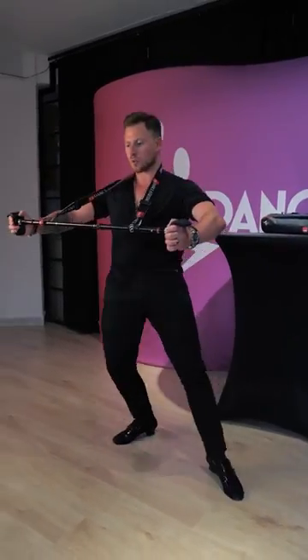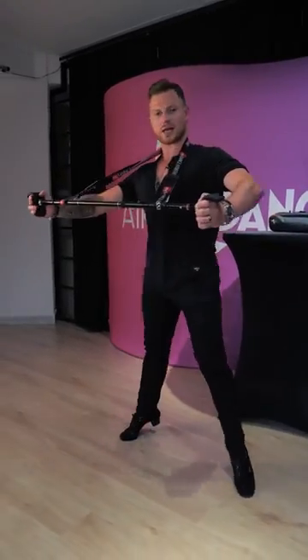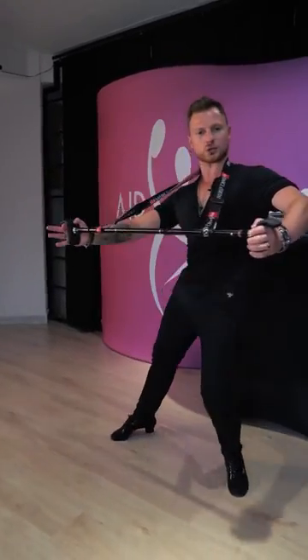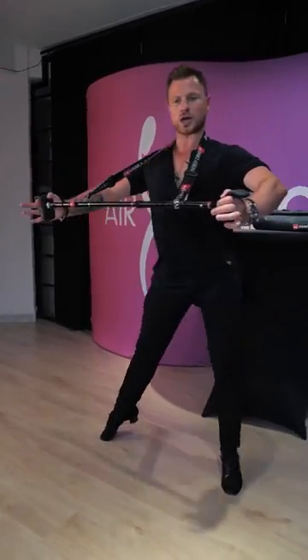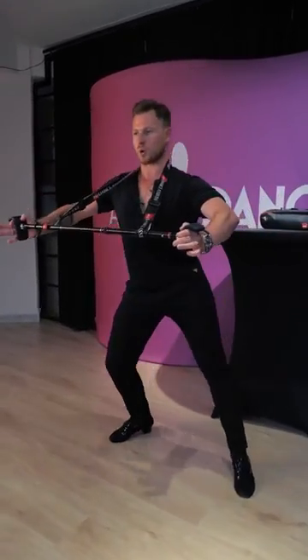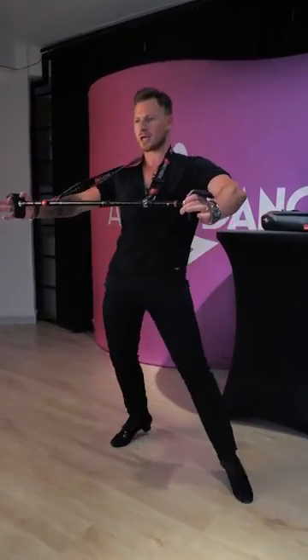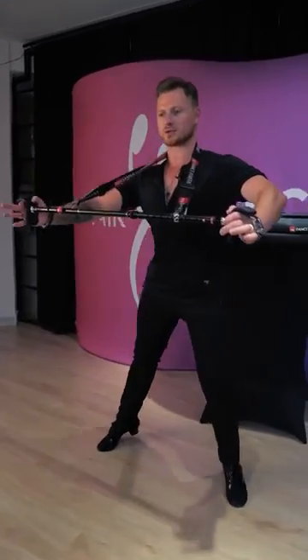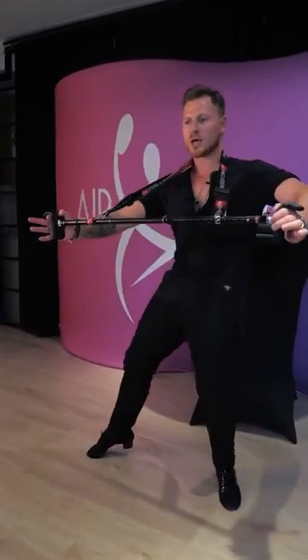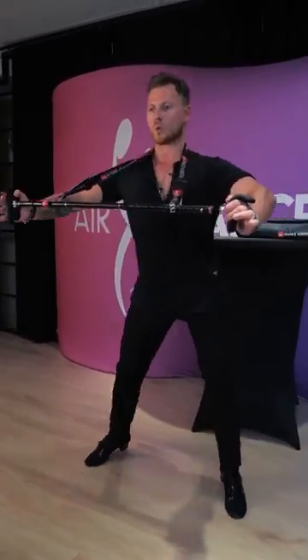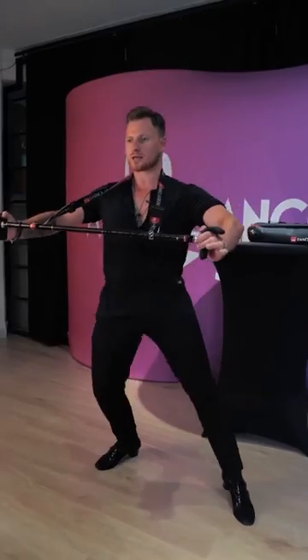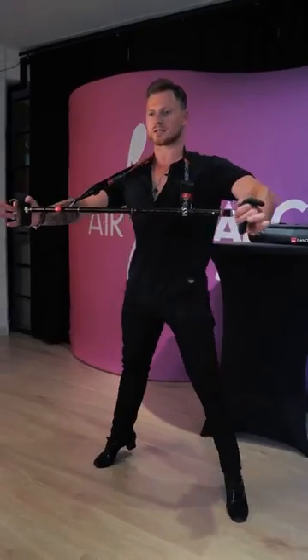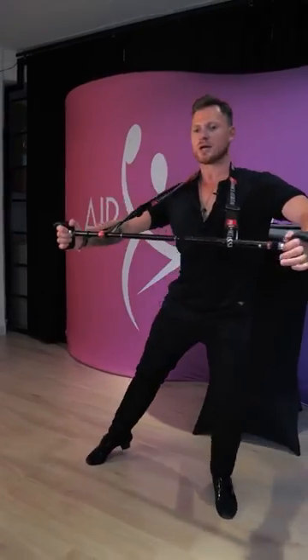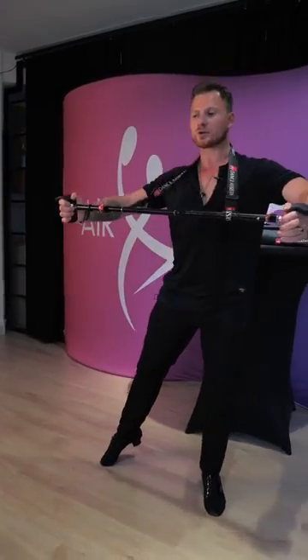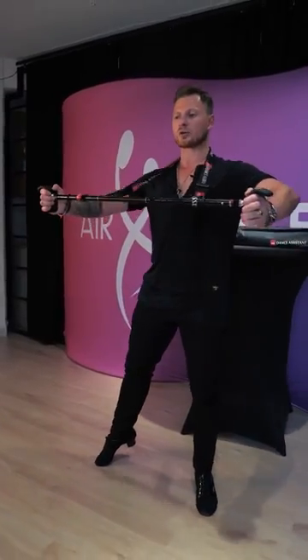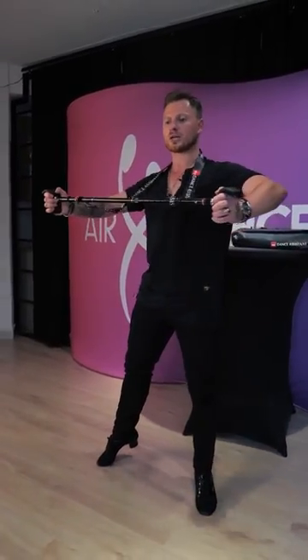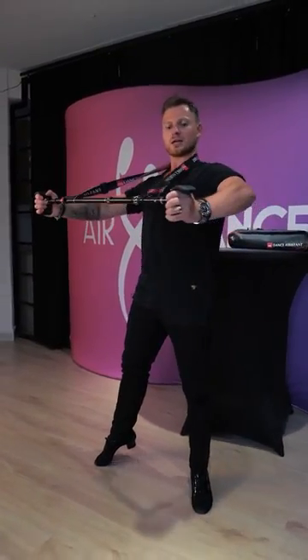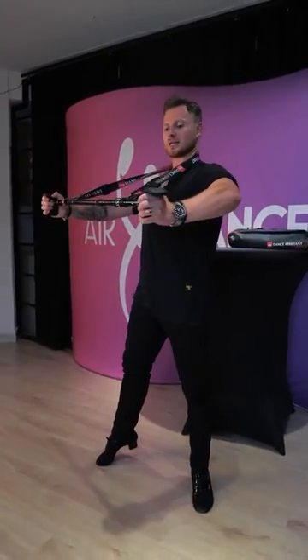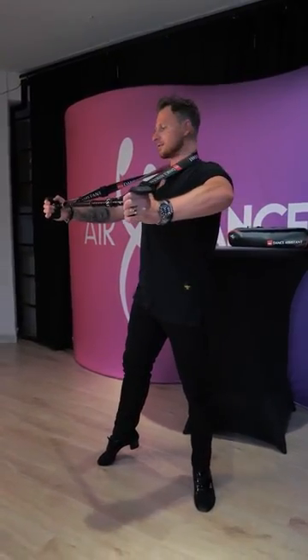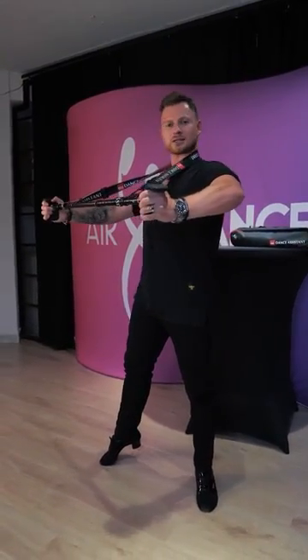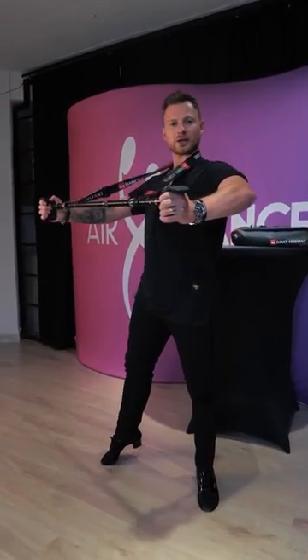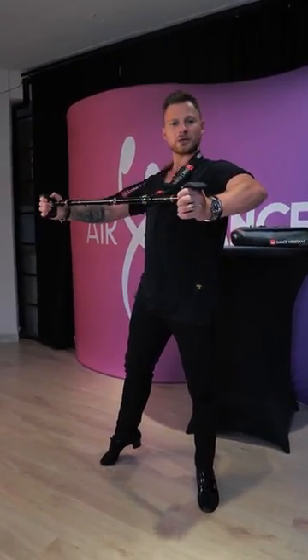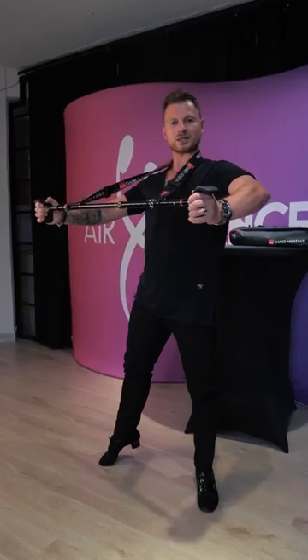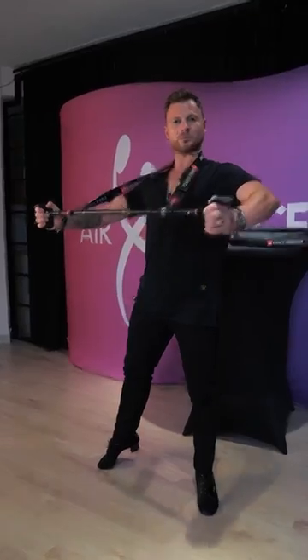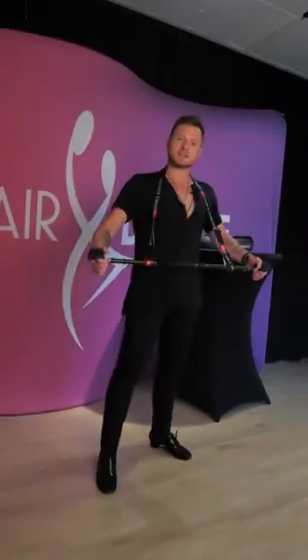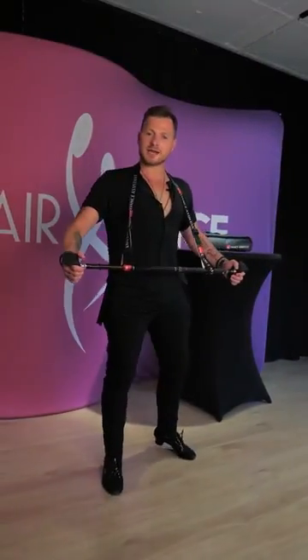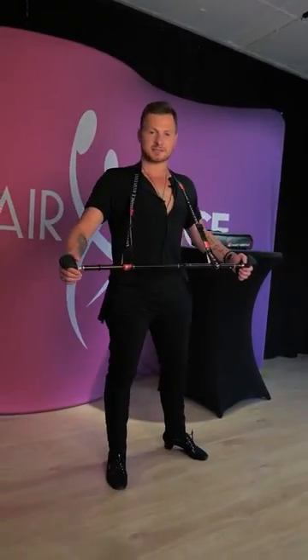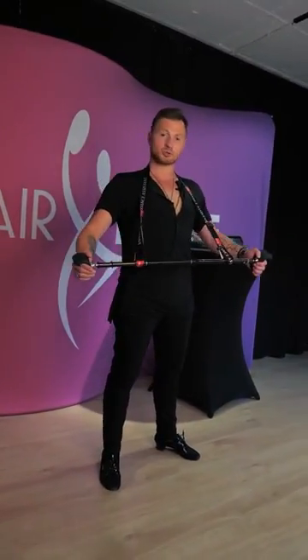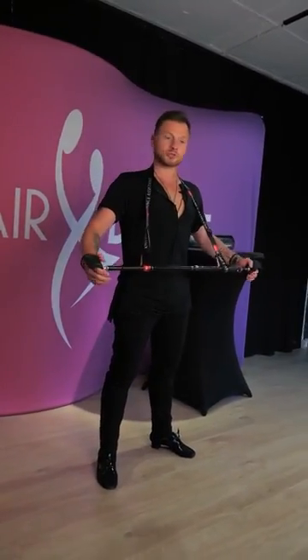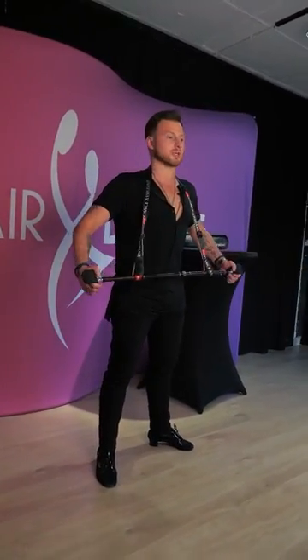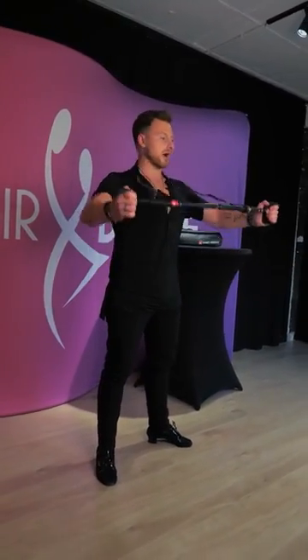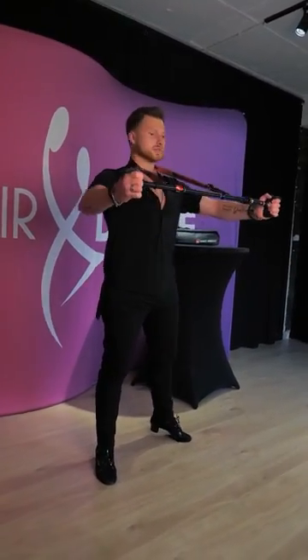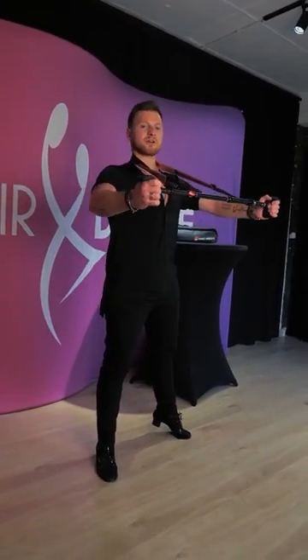One and a two and a one and a two — and every time I concentrate on the stillness in the frame. The same way, another exercise is about turns.